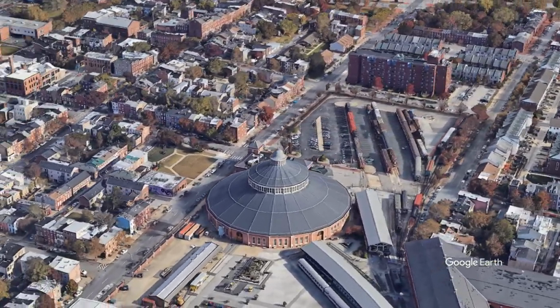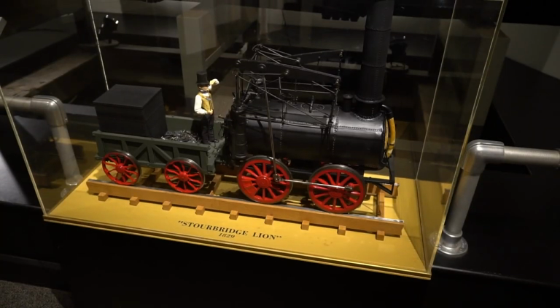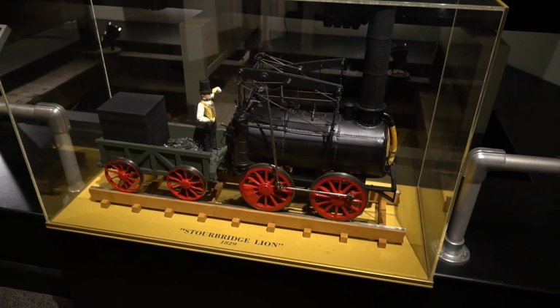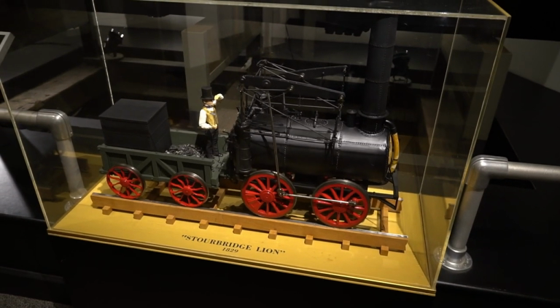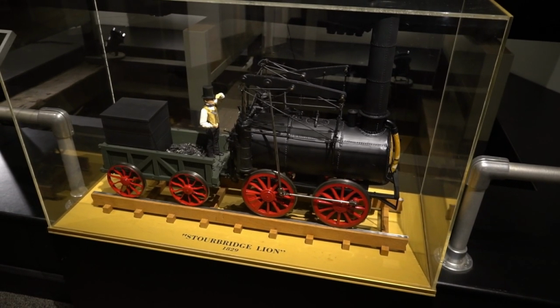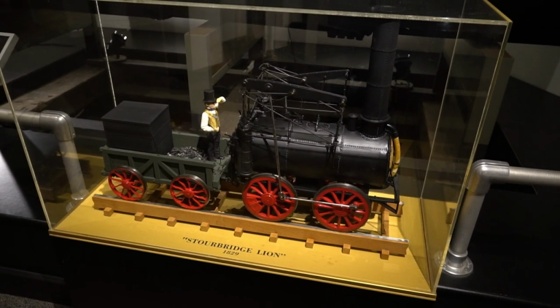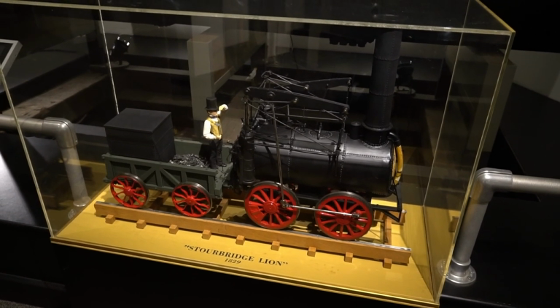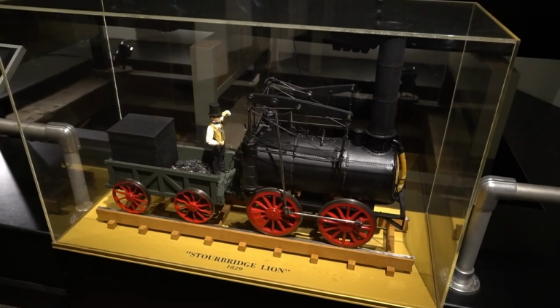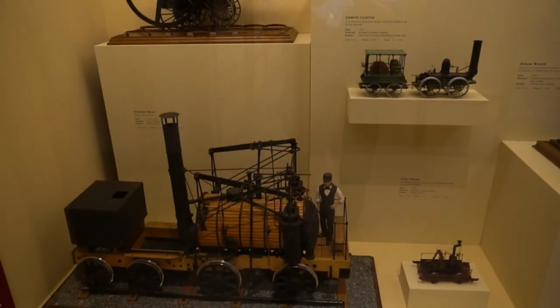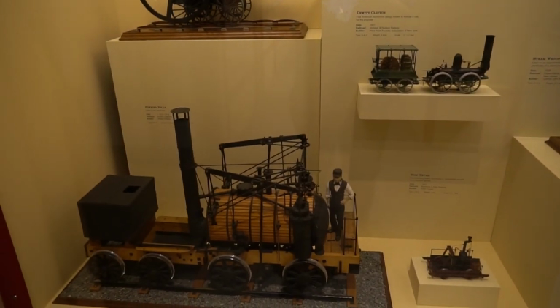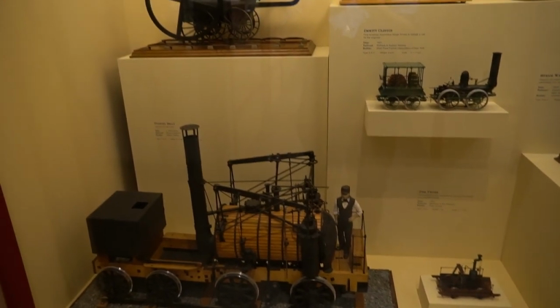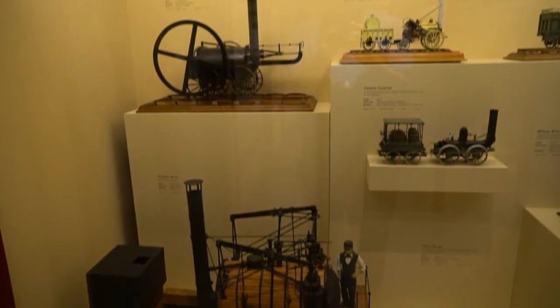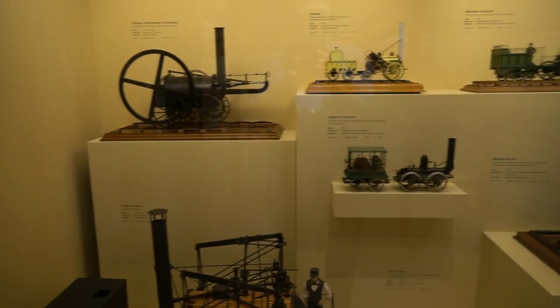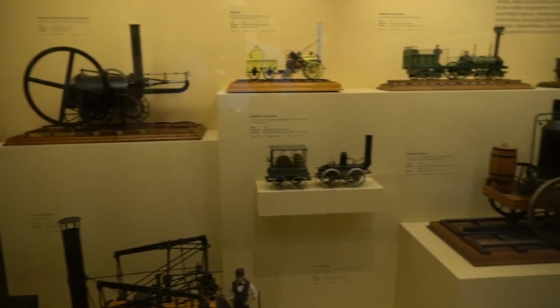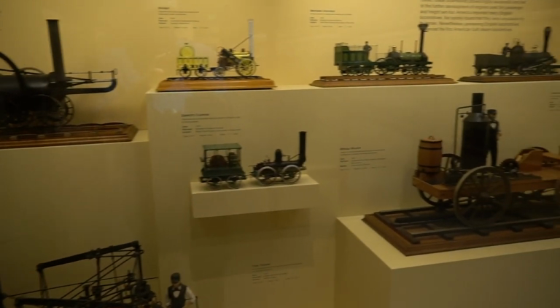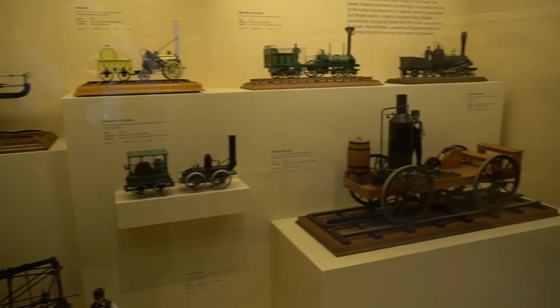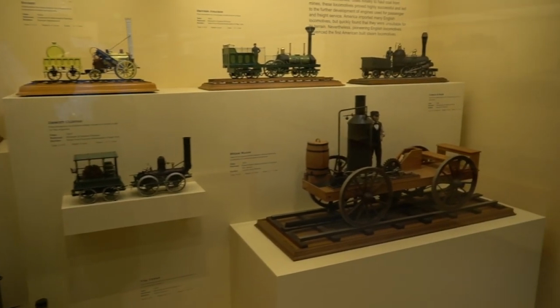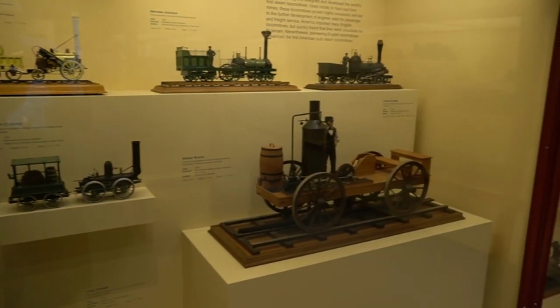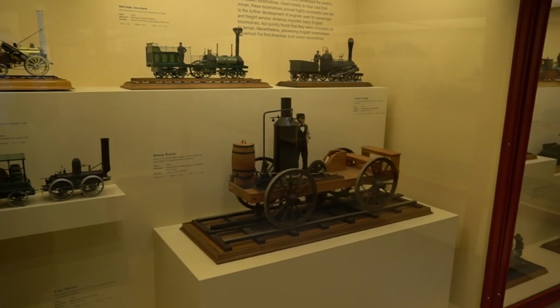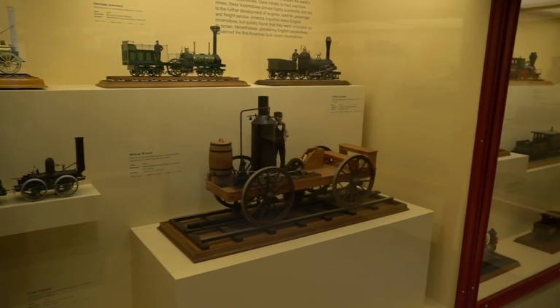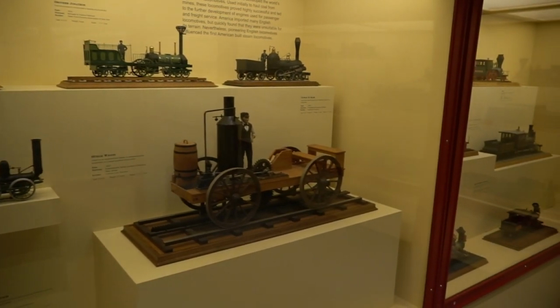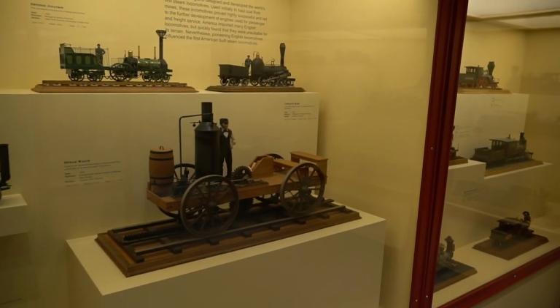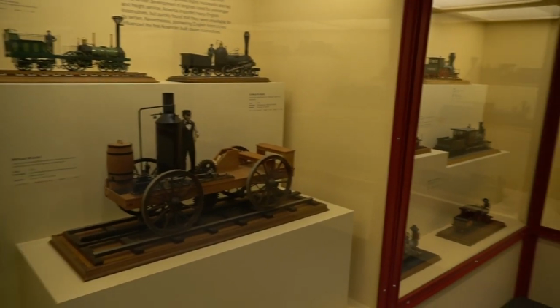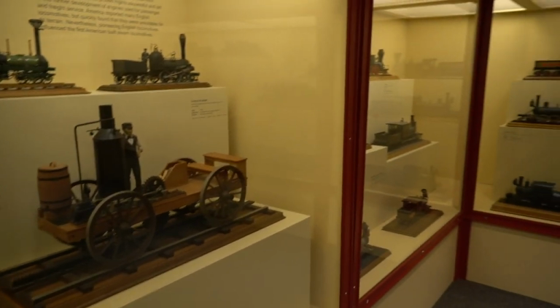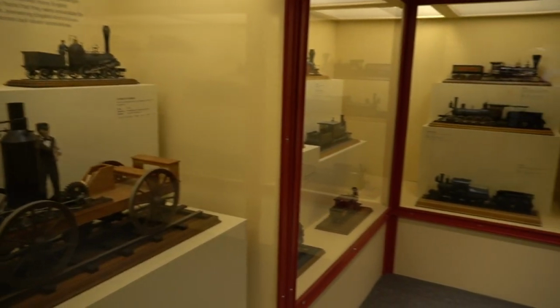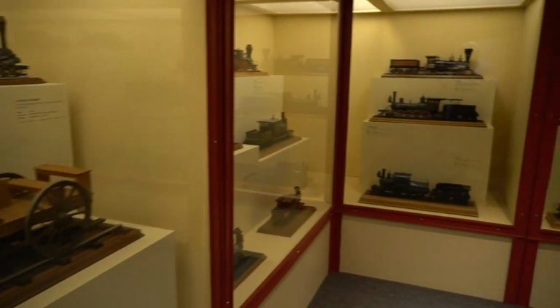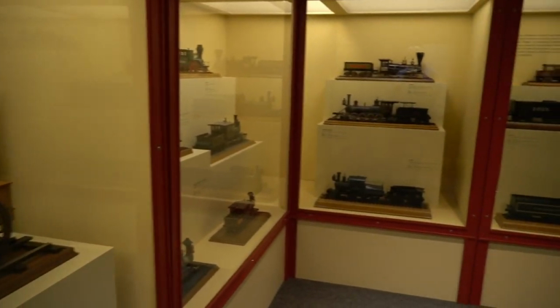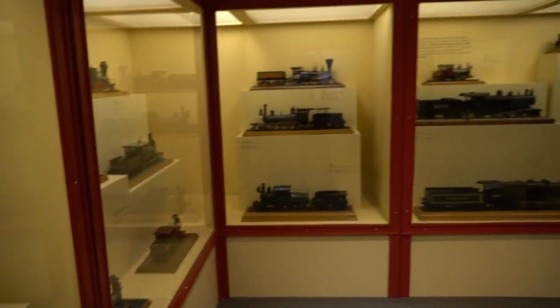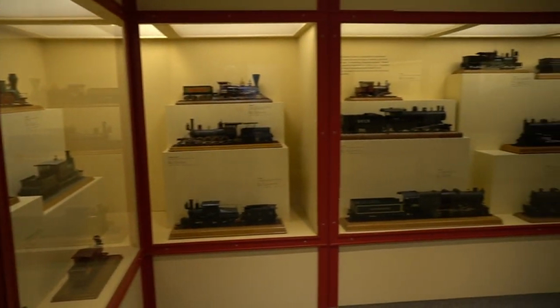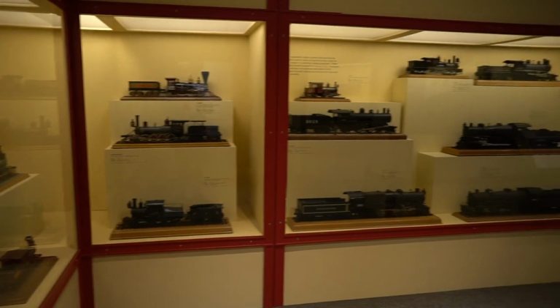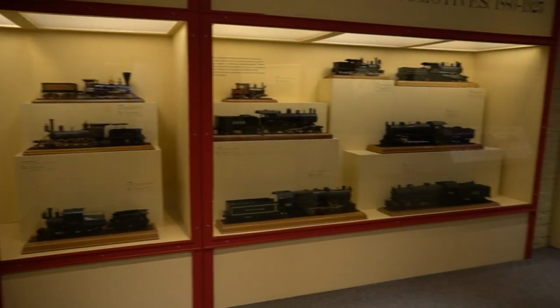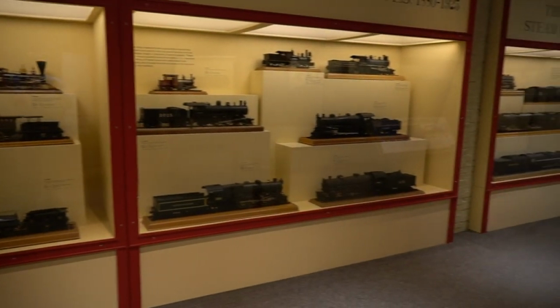Welcome to the Traveler from Virginia channel. Today we visited the B&O Railroad Museum in Baltimore, Maryland. The museum is dedicated to preserving the history and heritage of the Baltimore and Ohio Railroad, which was the first common carrier railroad in the United States.